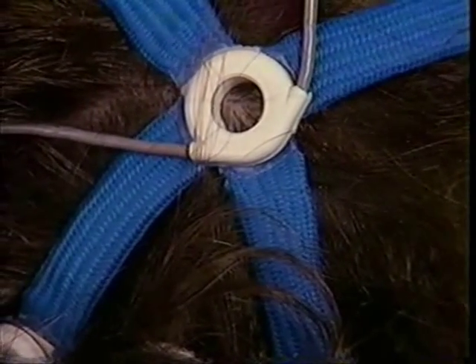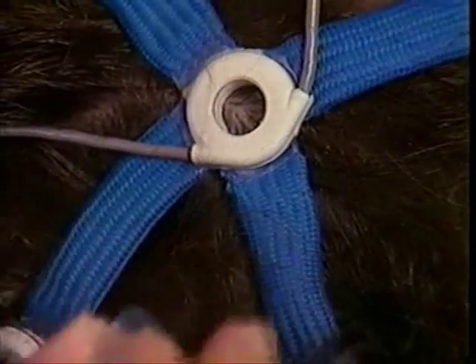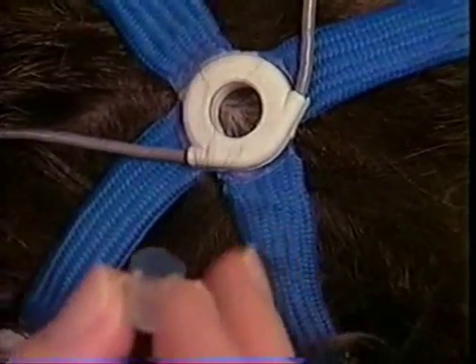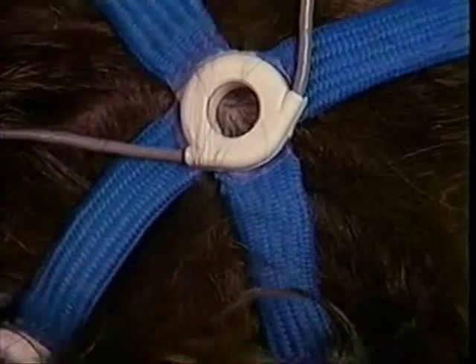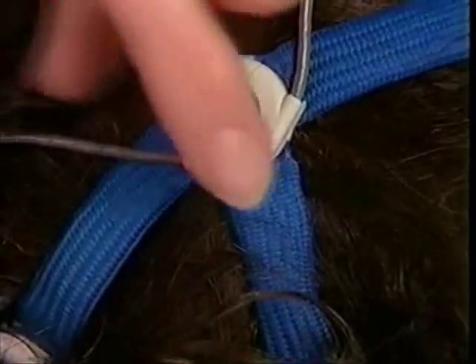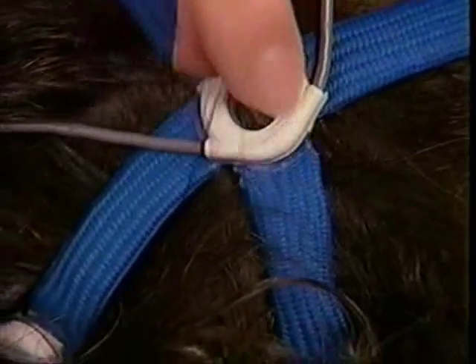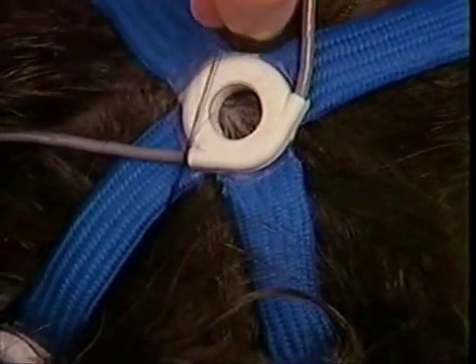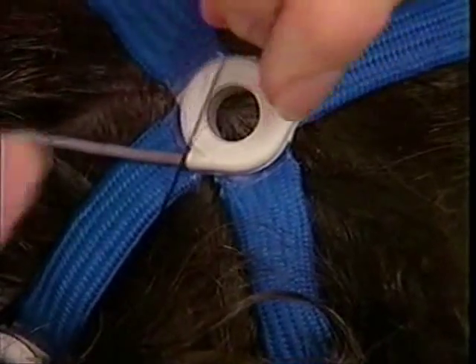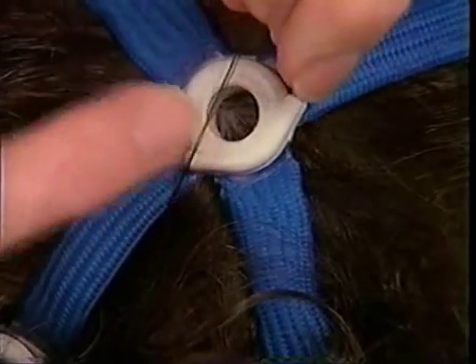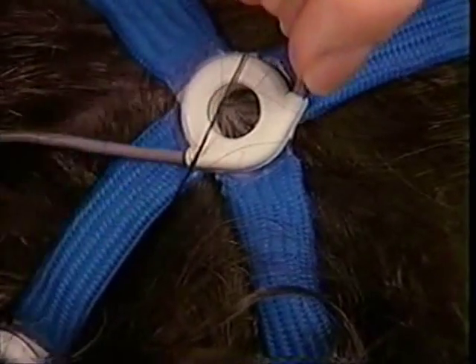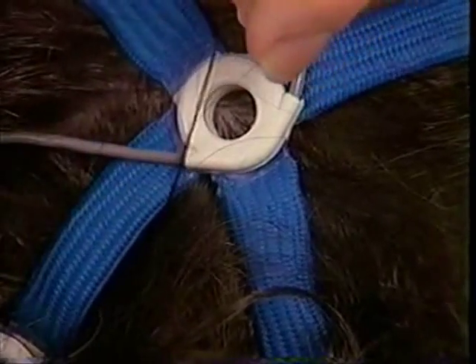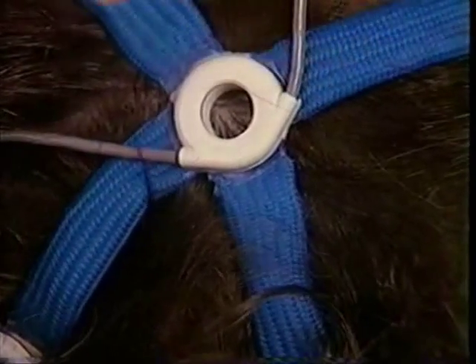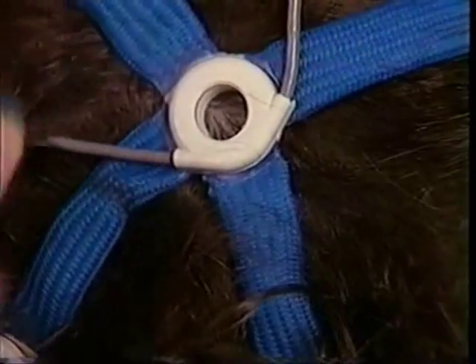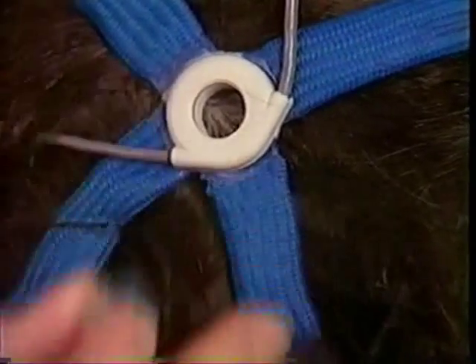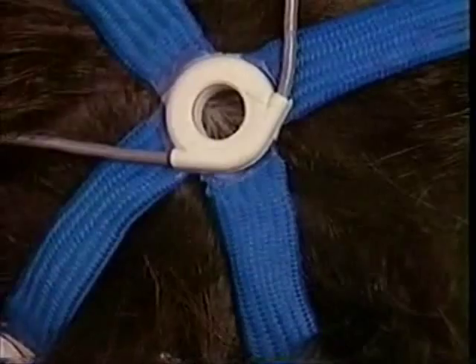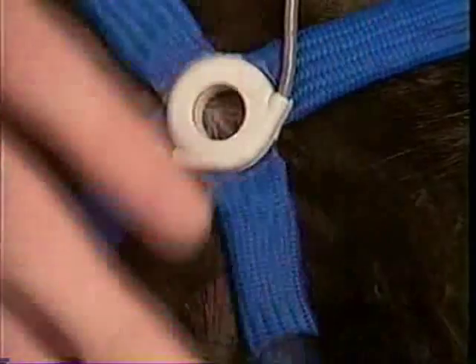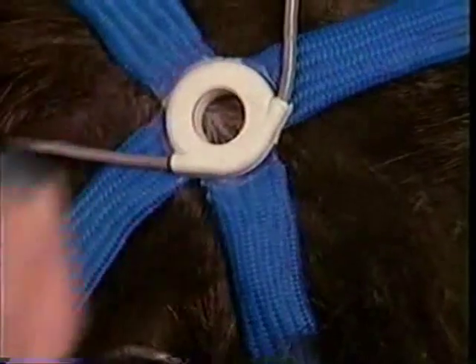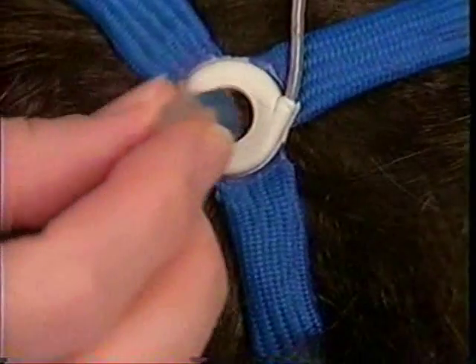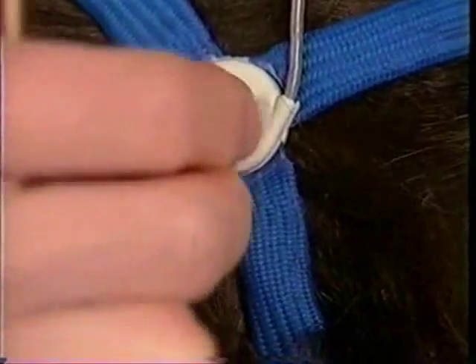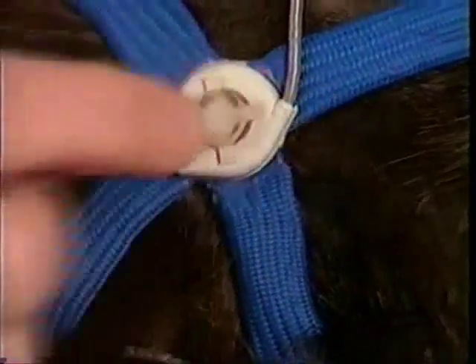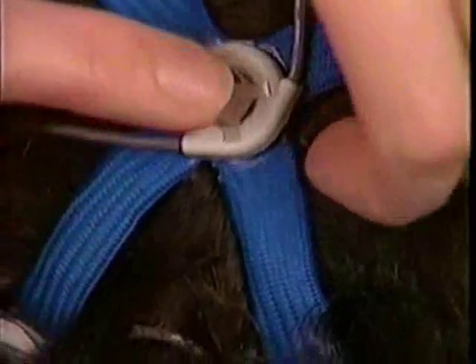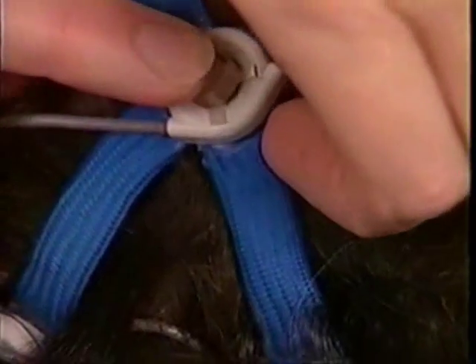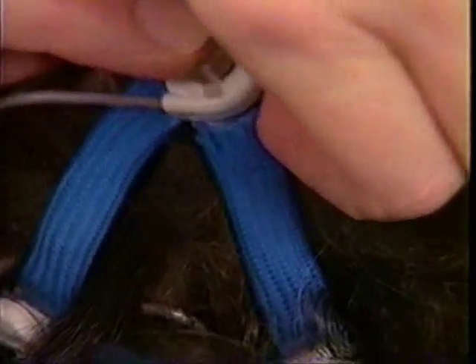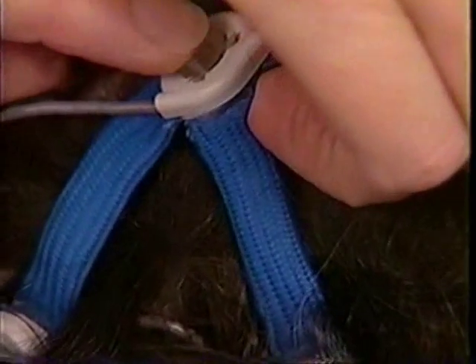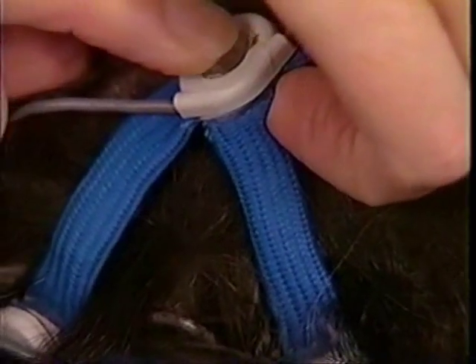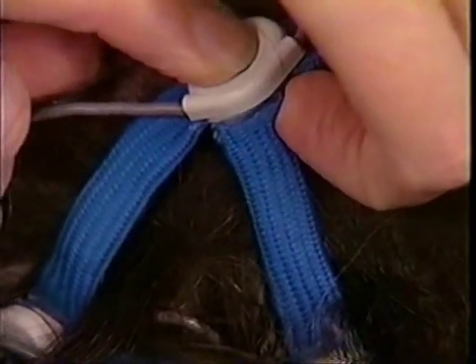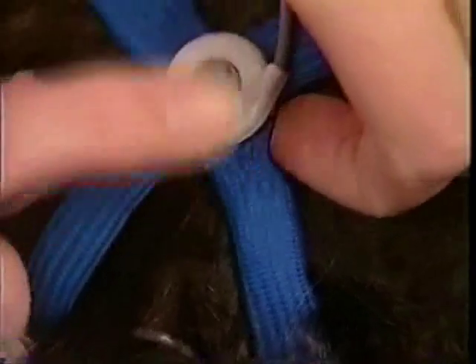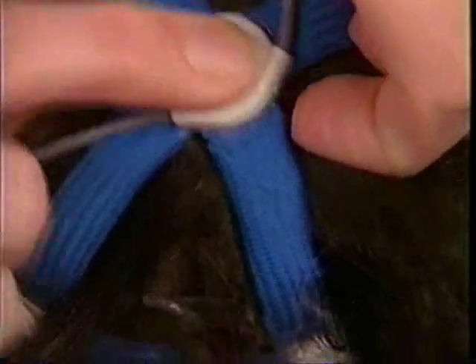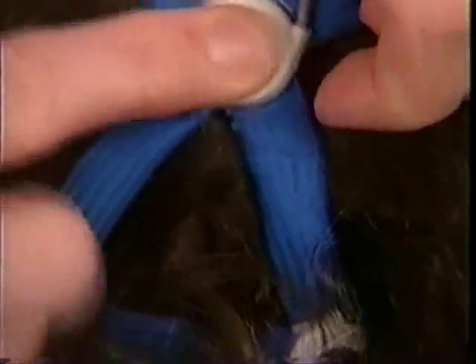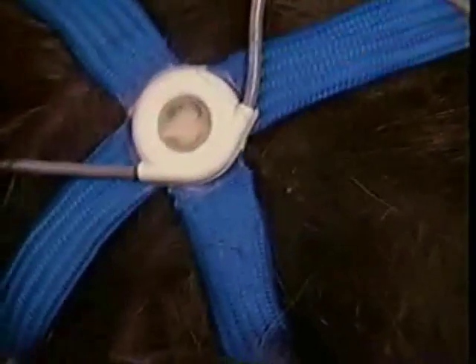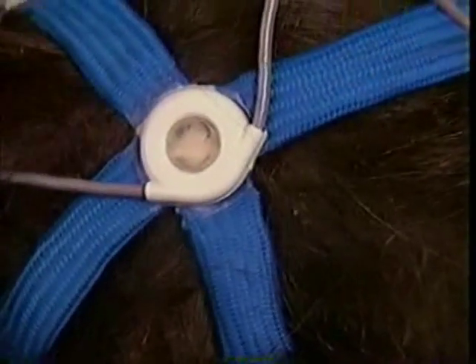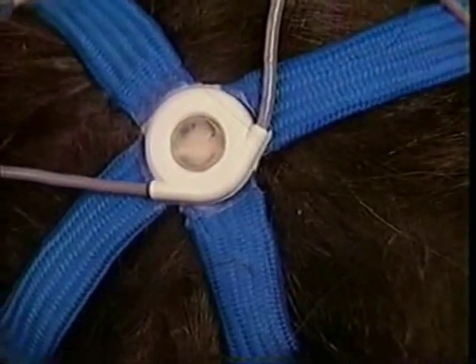Be sure that no hairs remain over the socket — they could get caught under the biosensor and pull when the Enet is removed. Tilt the socket and insert a biosensor, then press slightly to assure good contact.